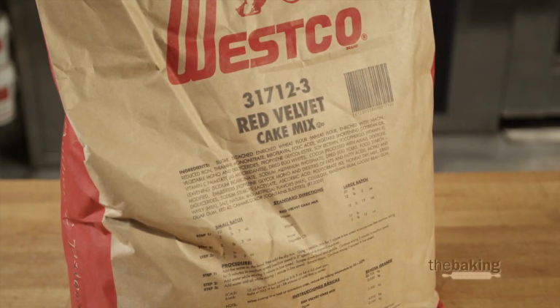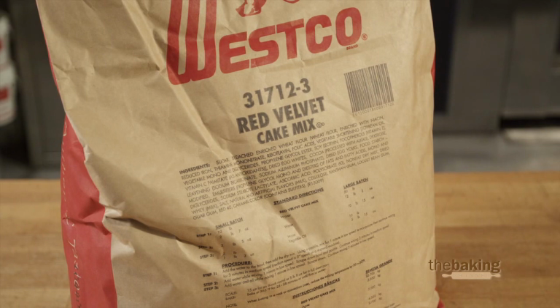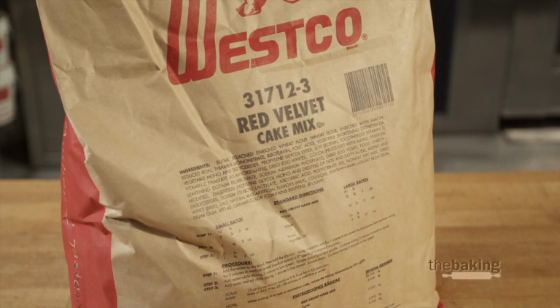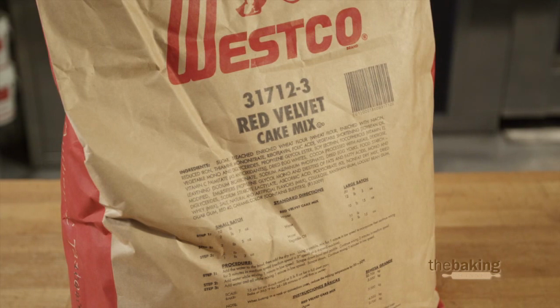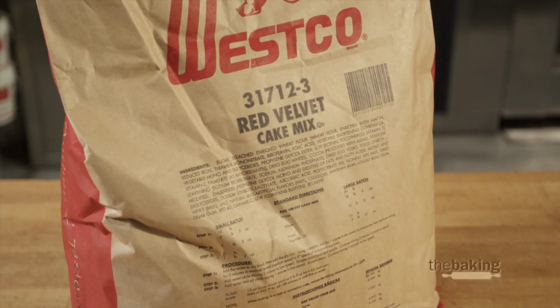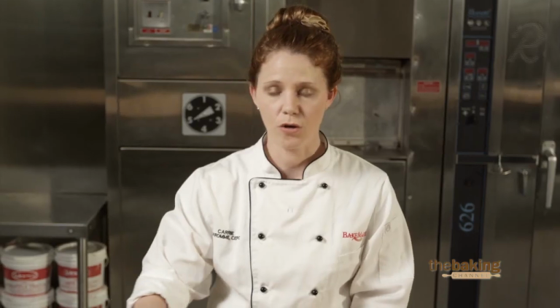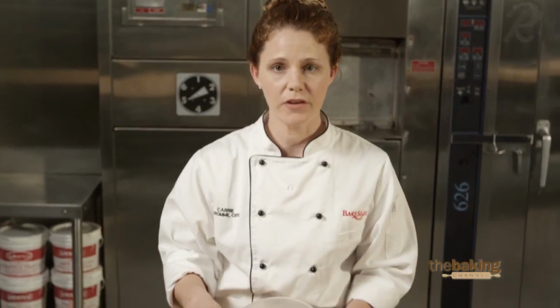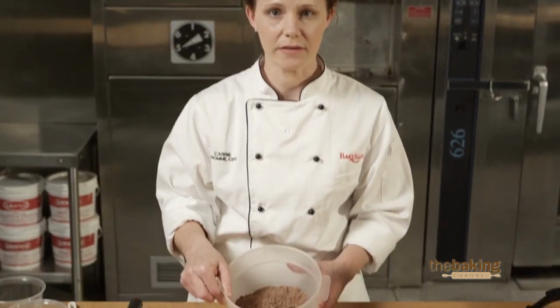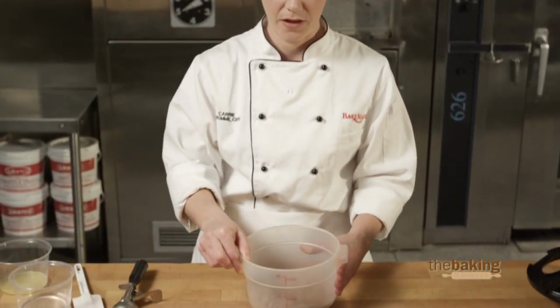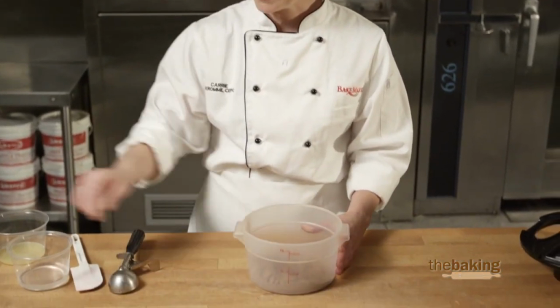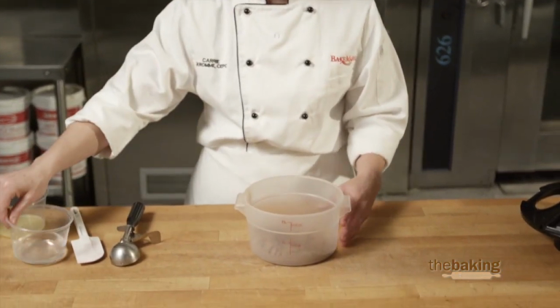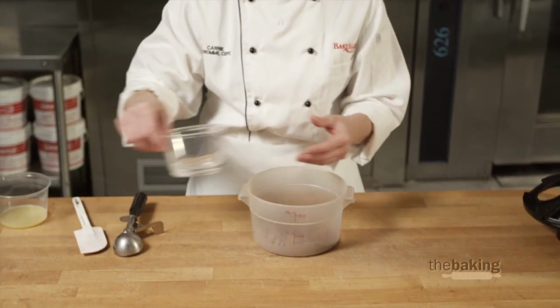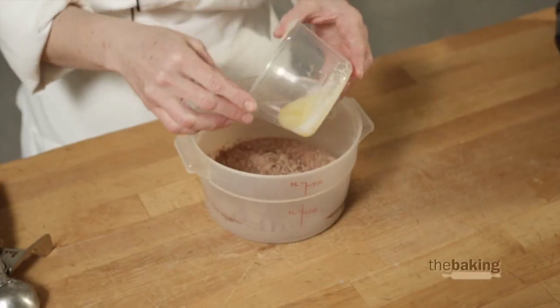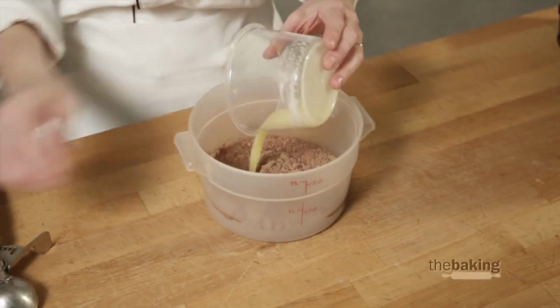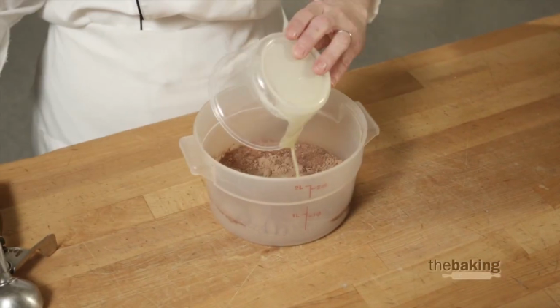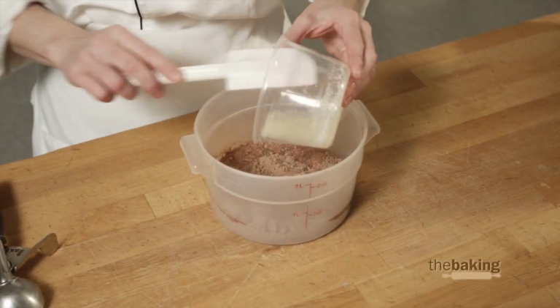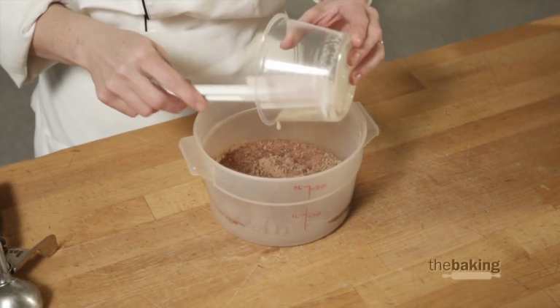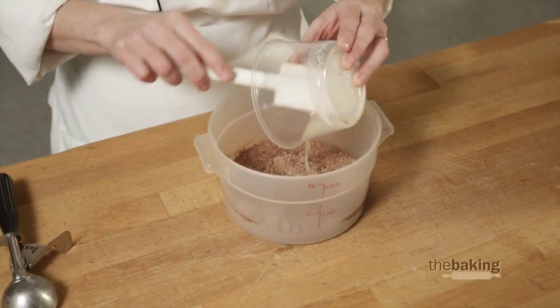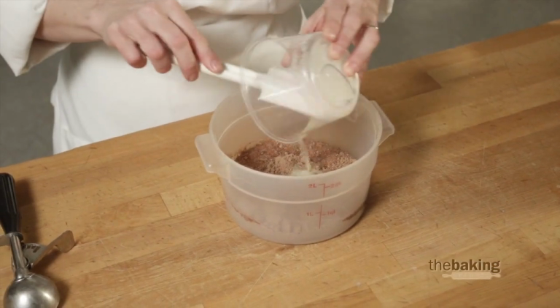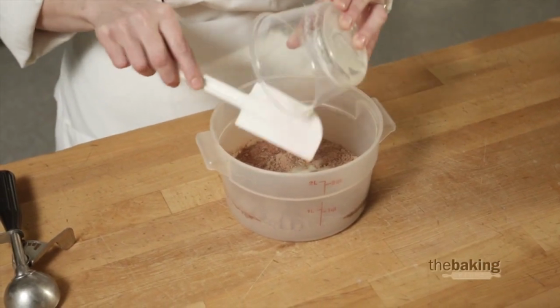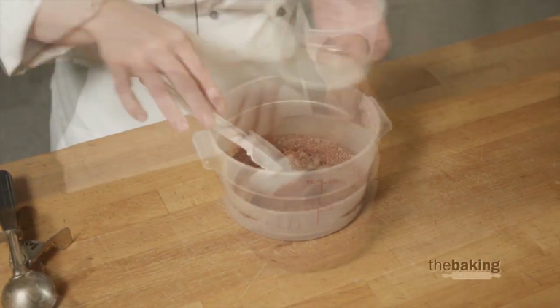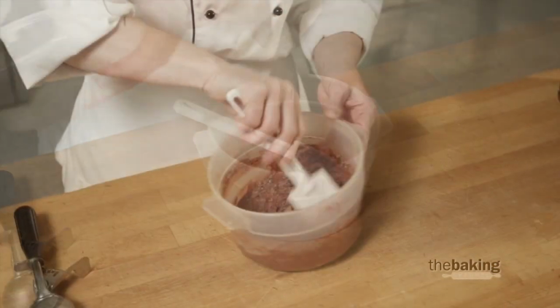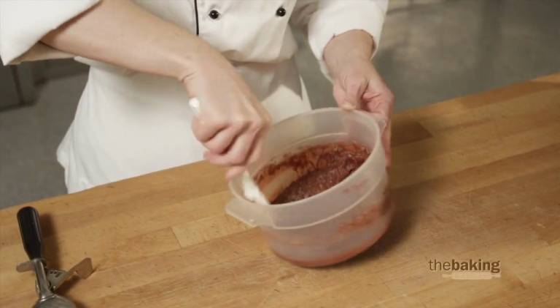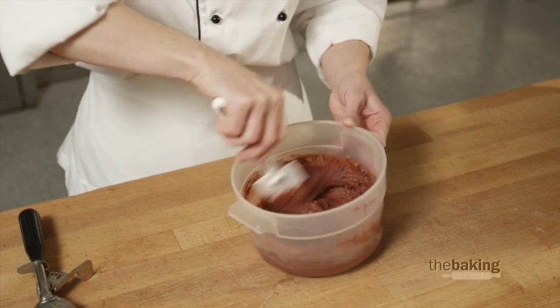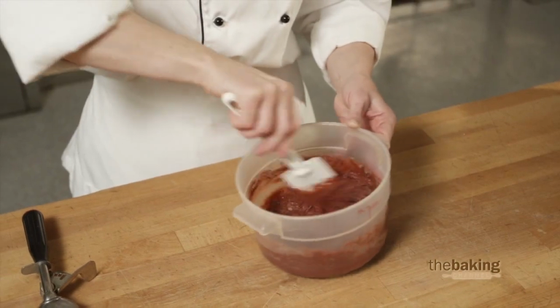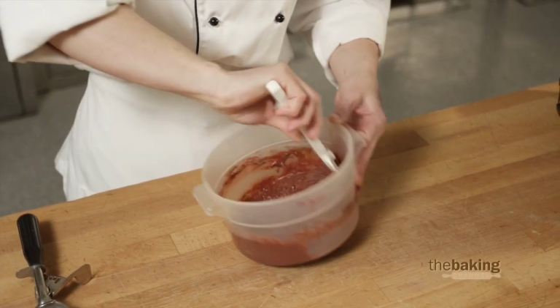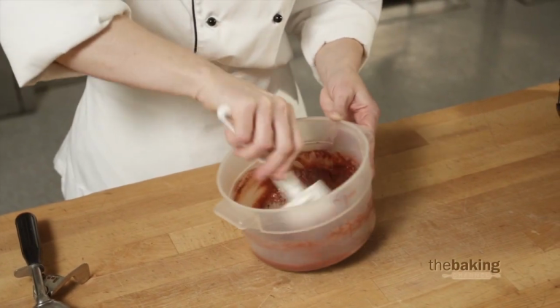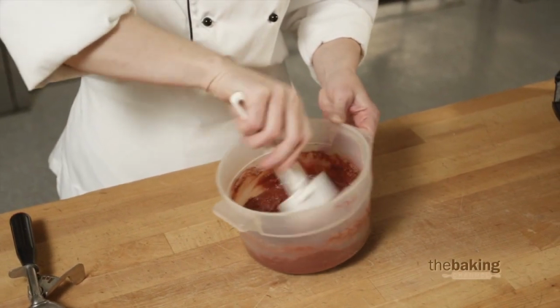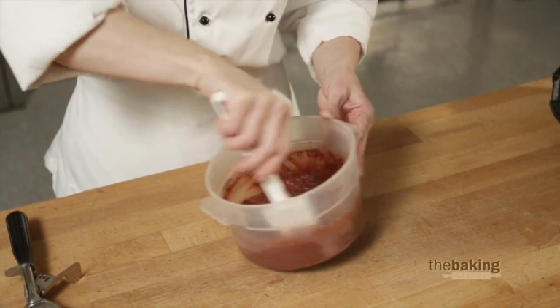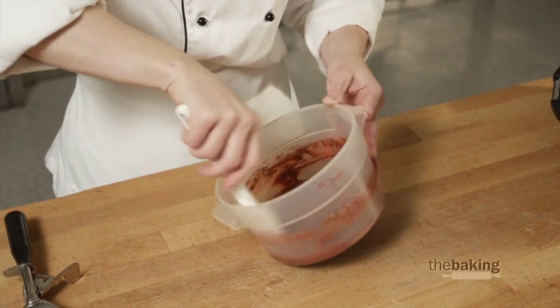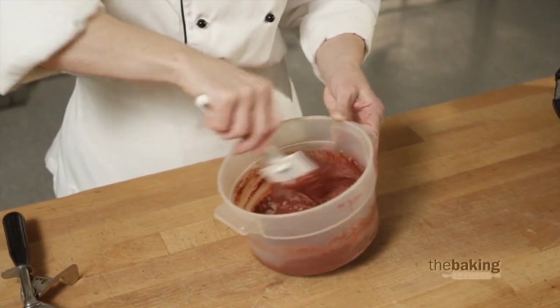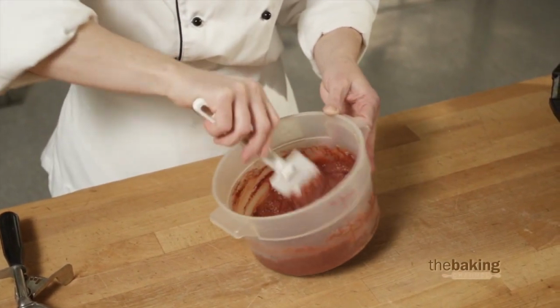Let's go ahead and make the batter. Here I have our red velvet cake mix. I'm going to add to this some water and some melted butter — you can also use oil if you prefer. When you do large batches, put this on a machine with our paddle attachment. For this small batch, I'm going to mix it by hand.